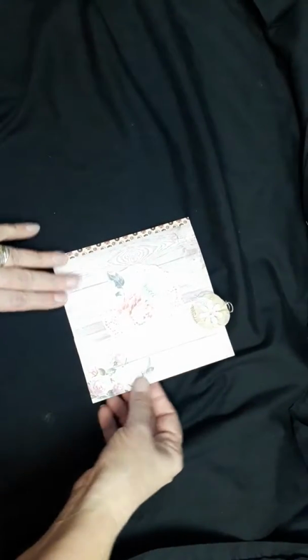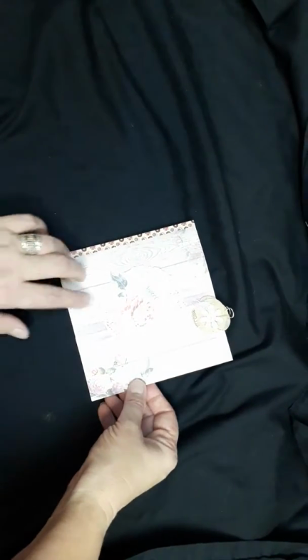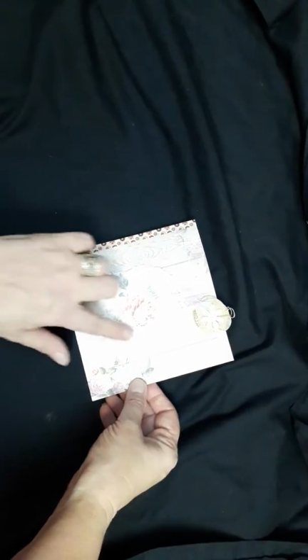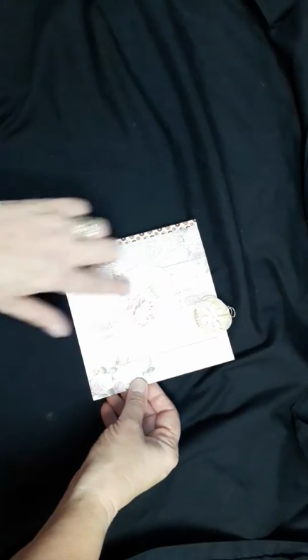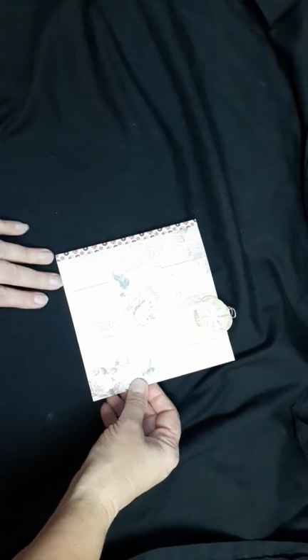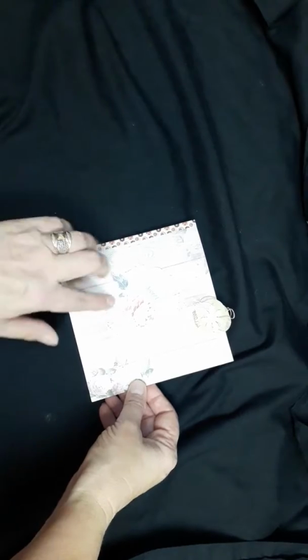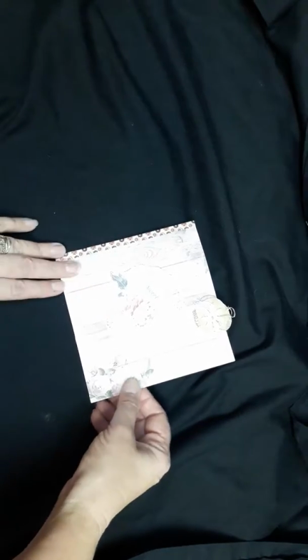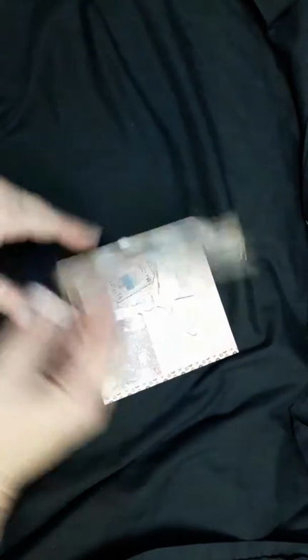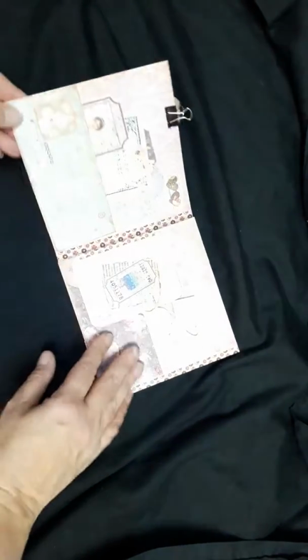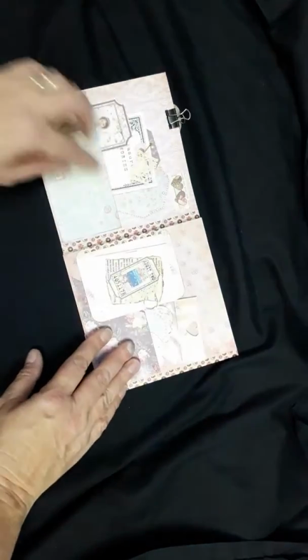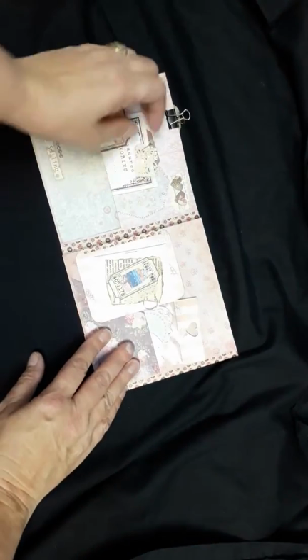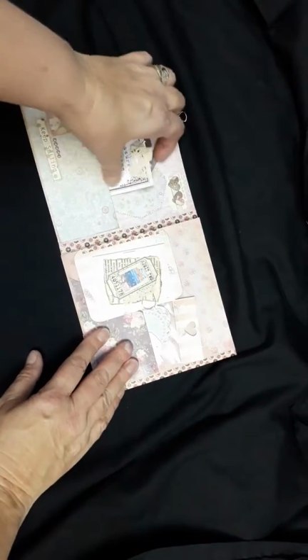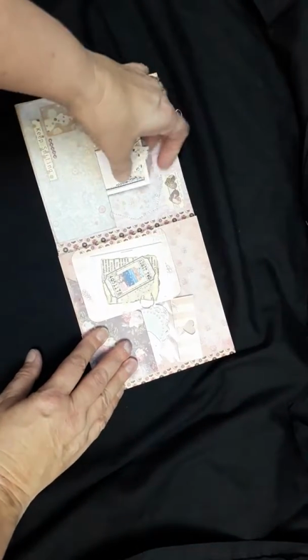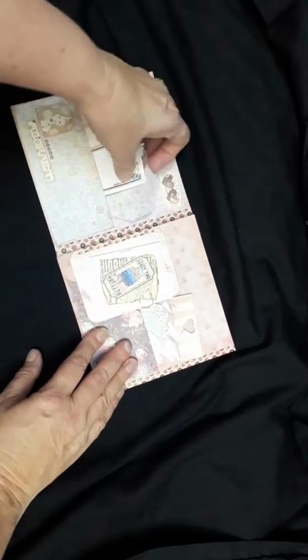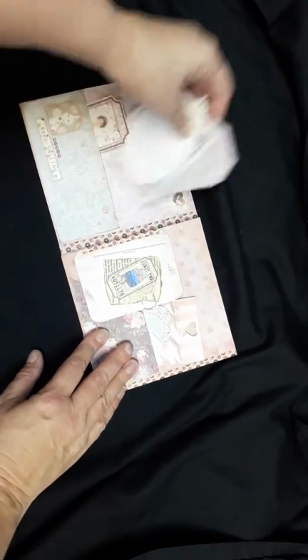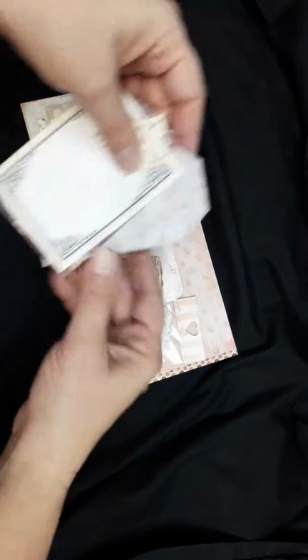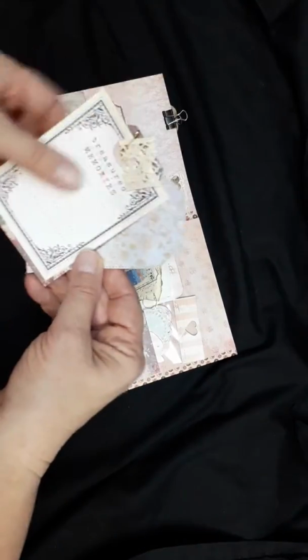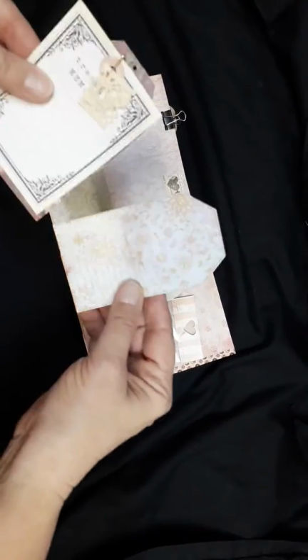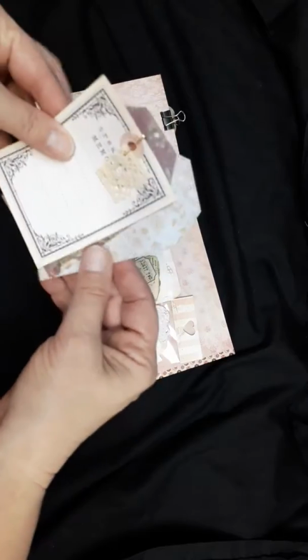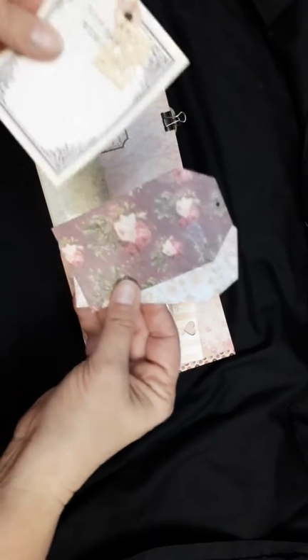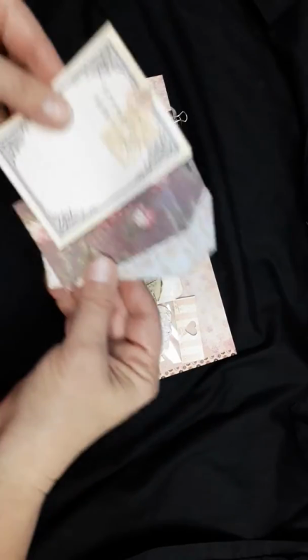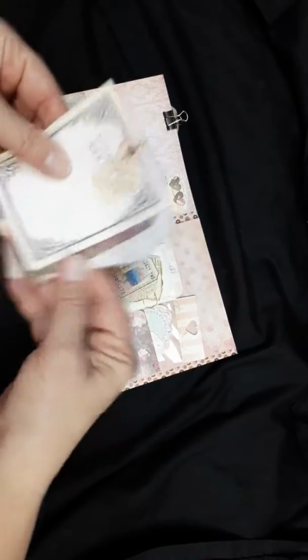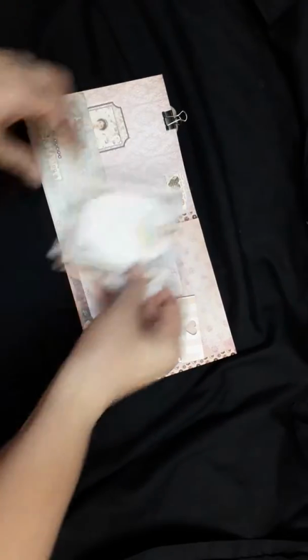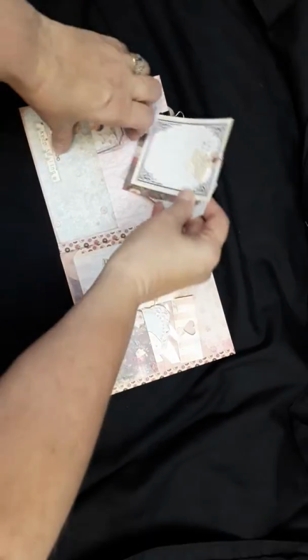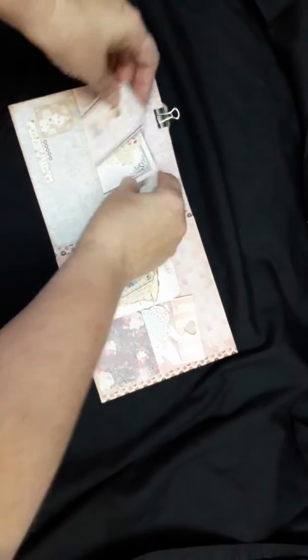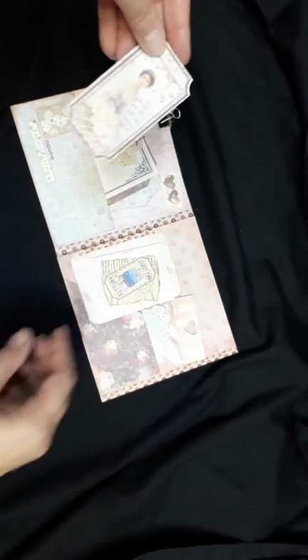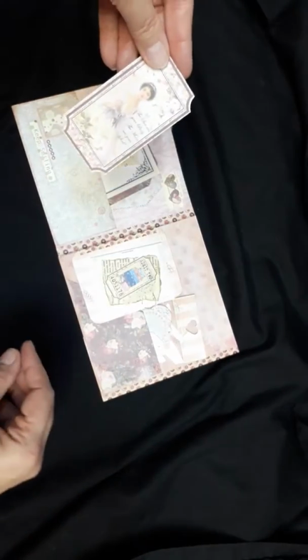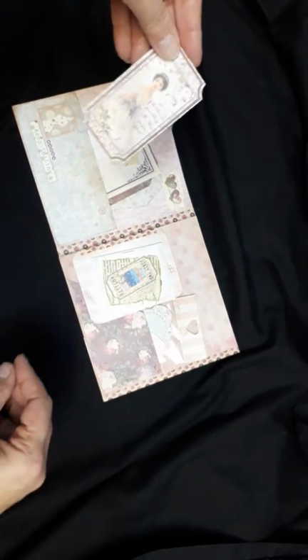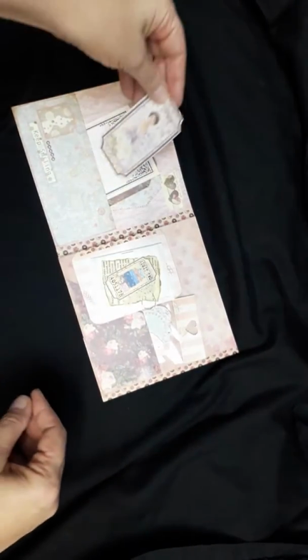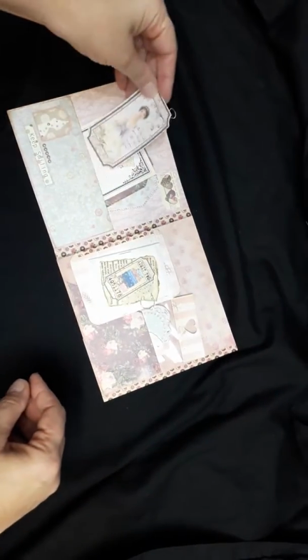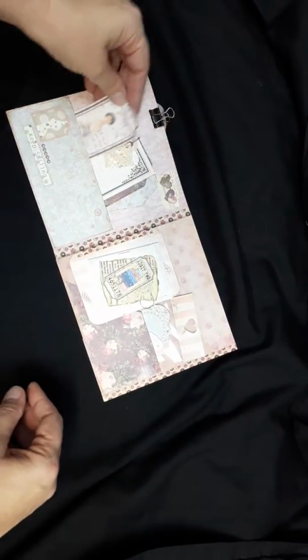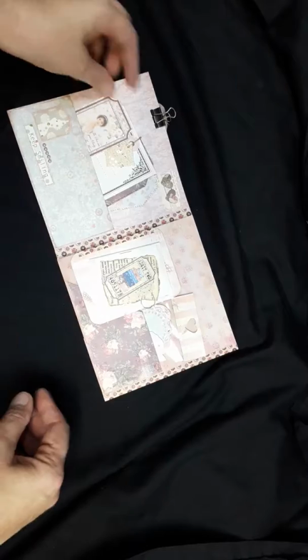For this one I've got a doily on the front and a flower. Here I've got tags, a journaling card, and a large ticket.